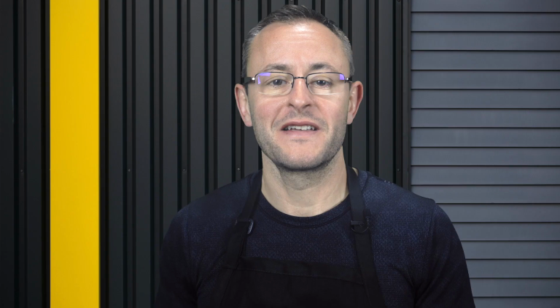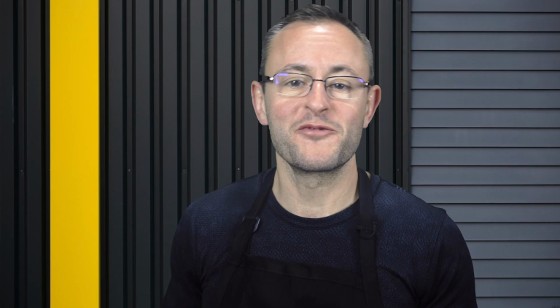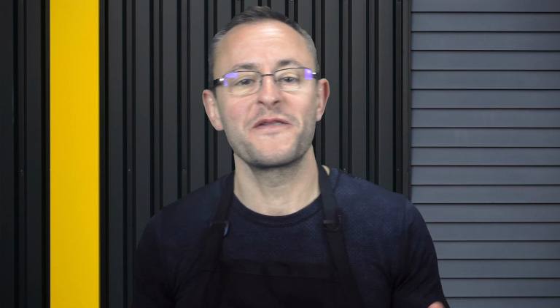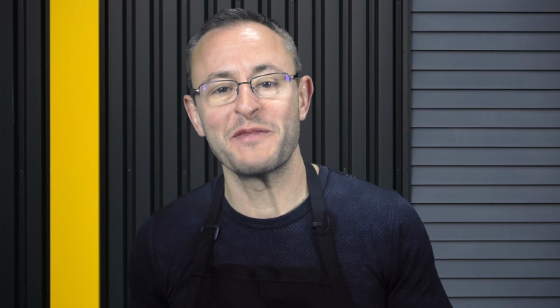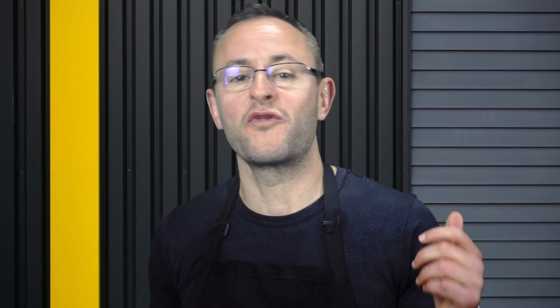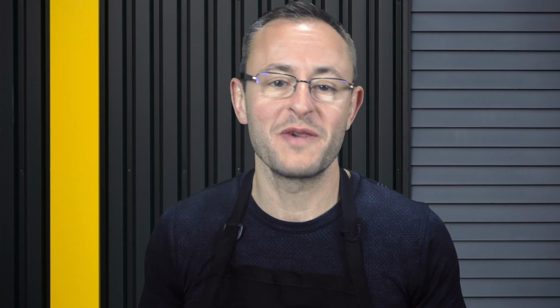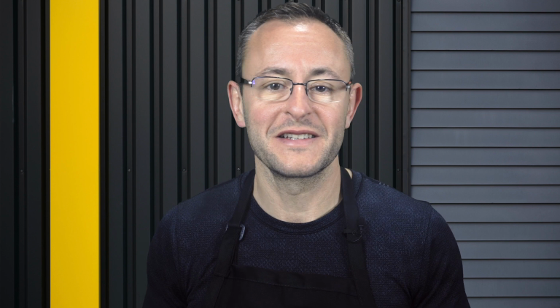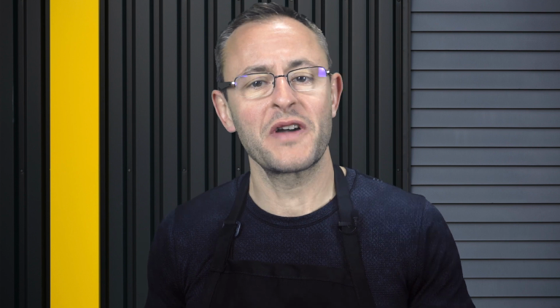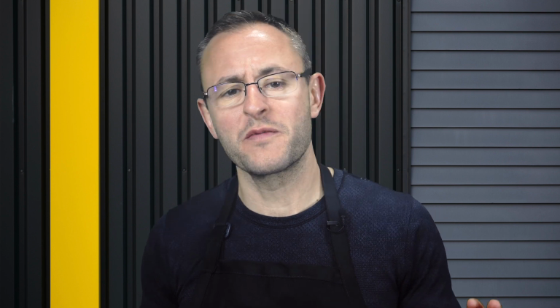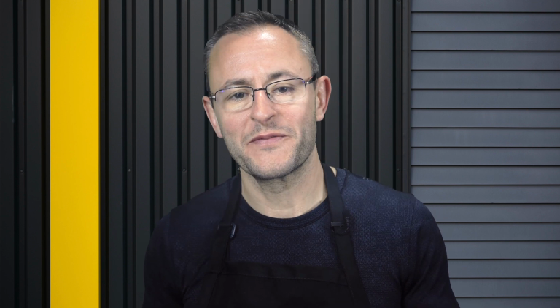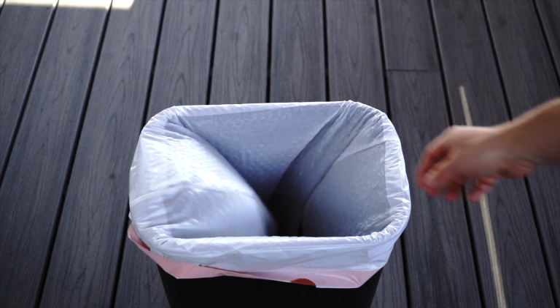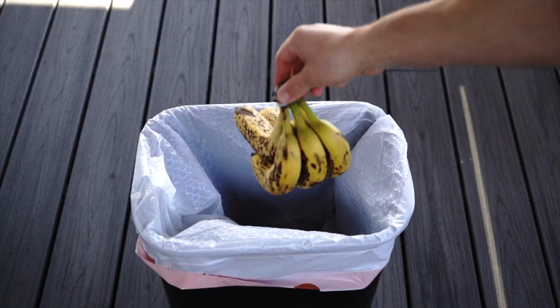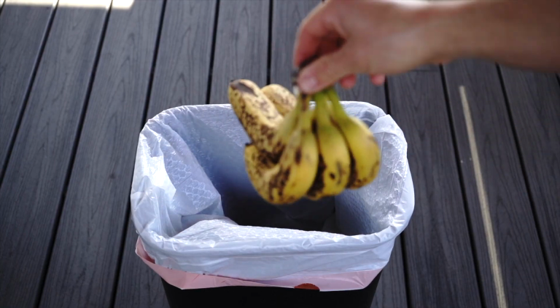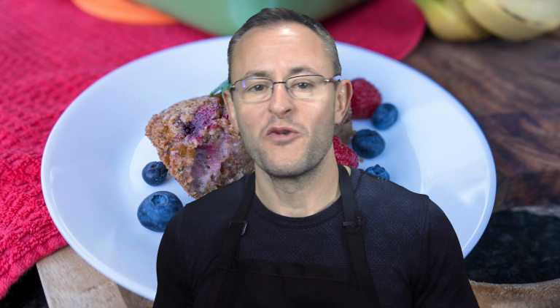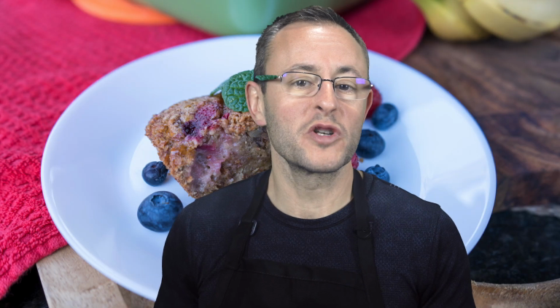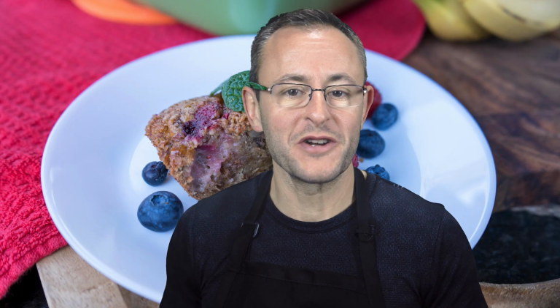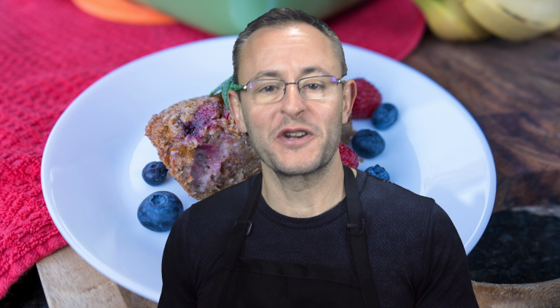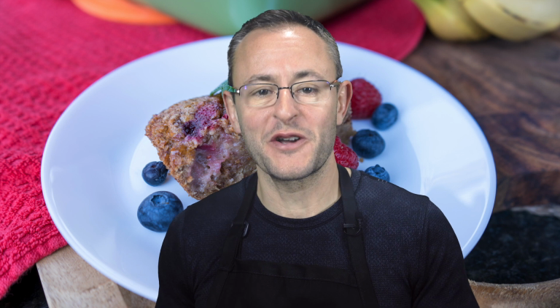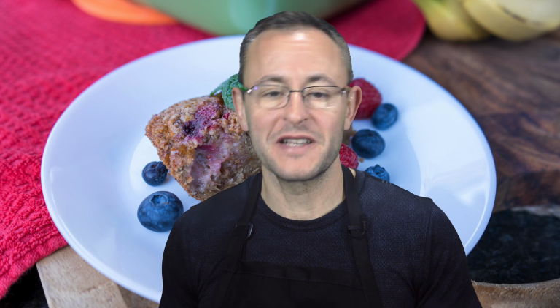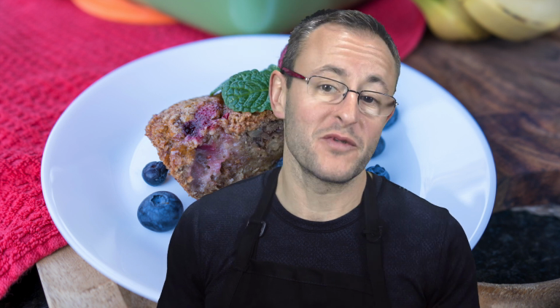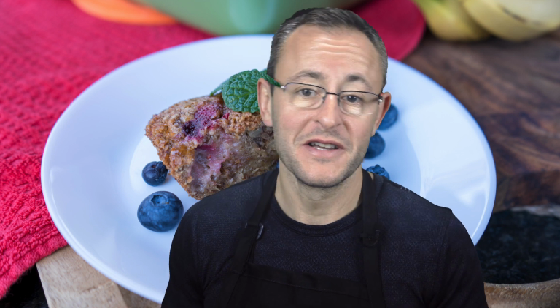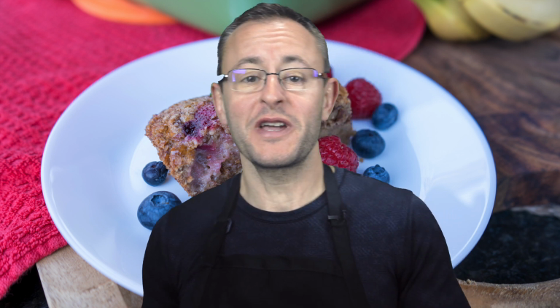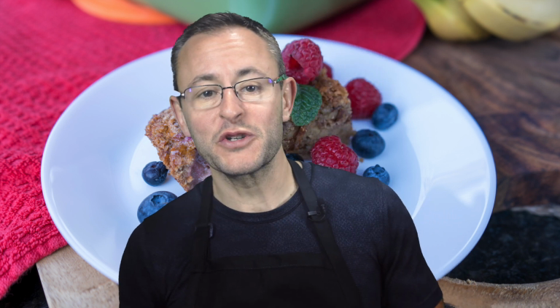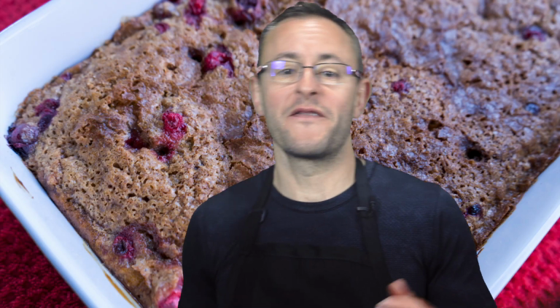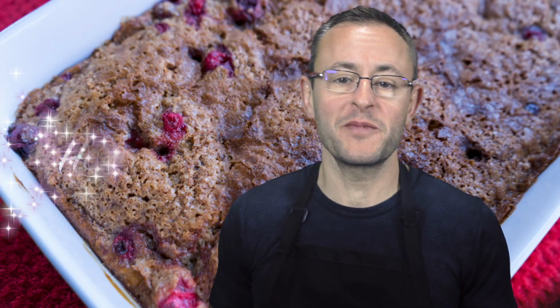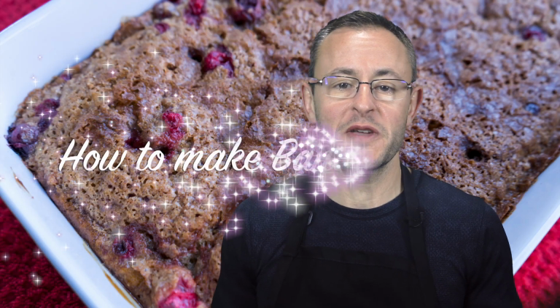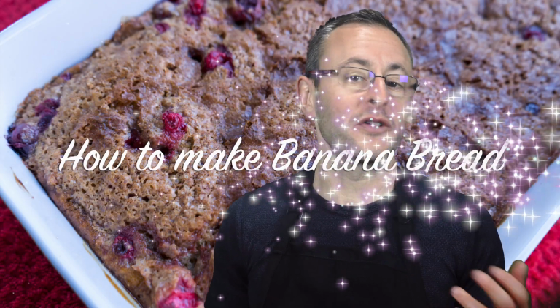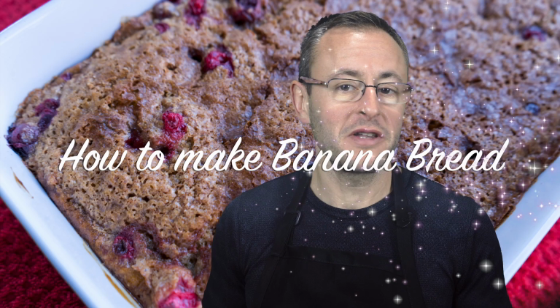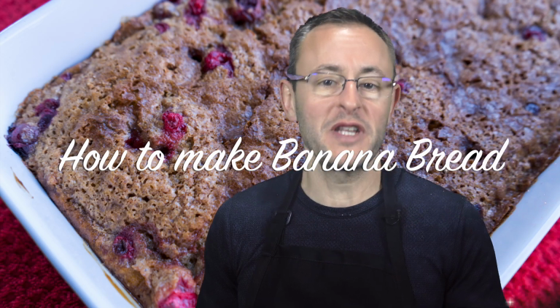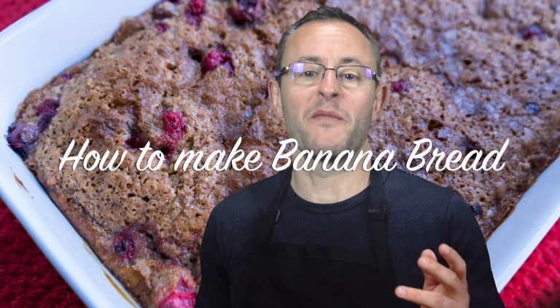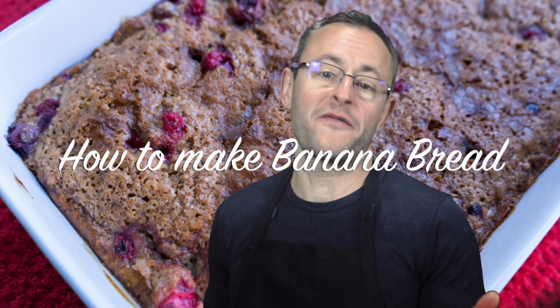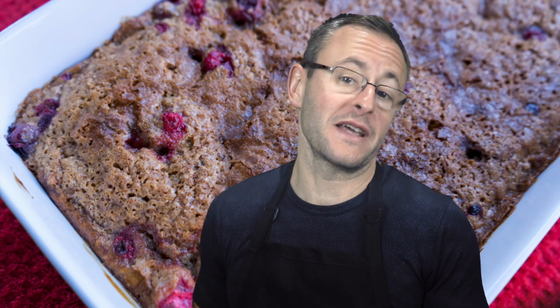There are some really great things you can make out of overripe bananas, so never throw them away. One of the most popular and comforting desserts out there is banana bread. Today I will show you a very simple recipe of how to make one with a minimal amount of effort and time.